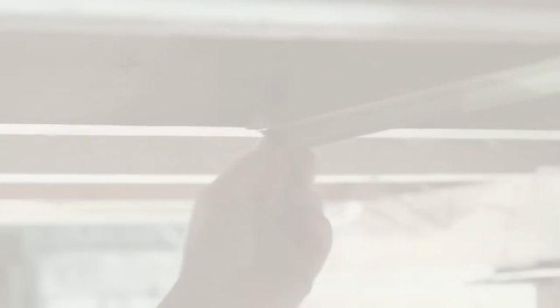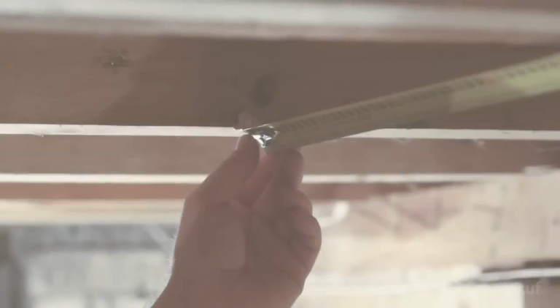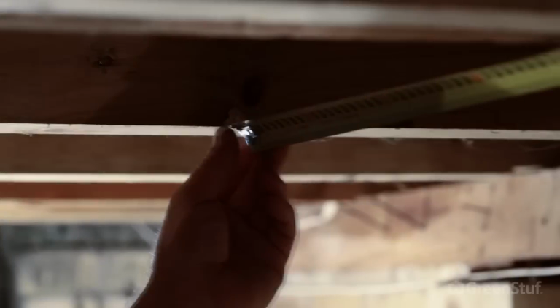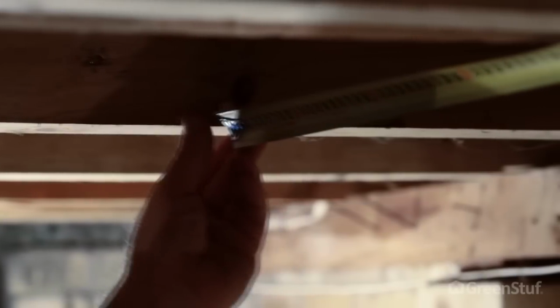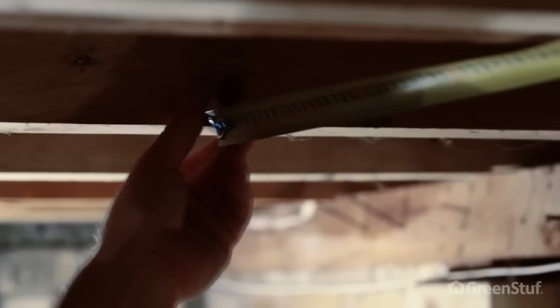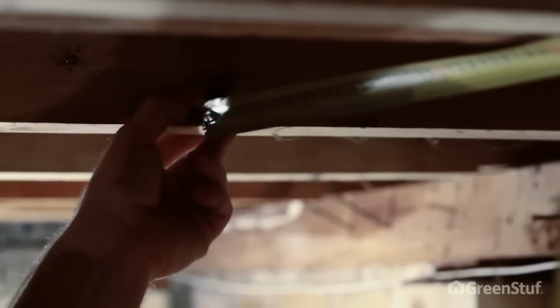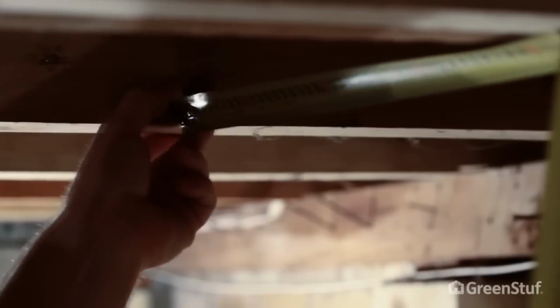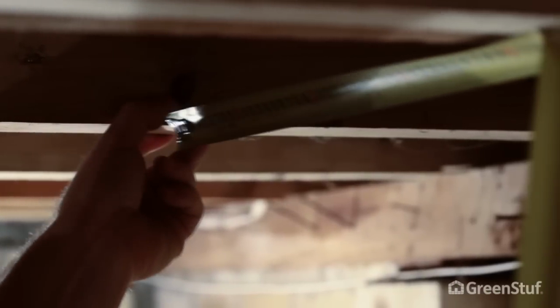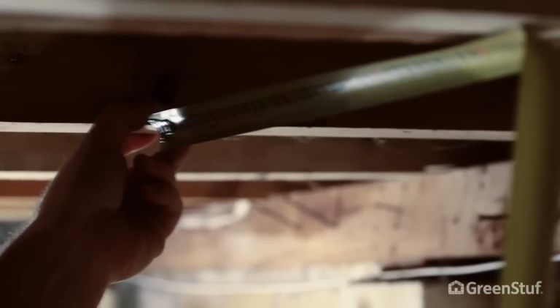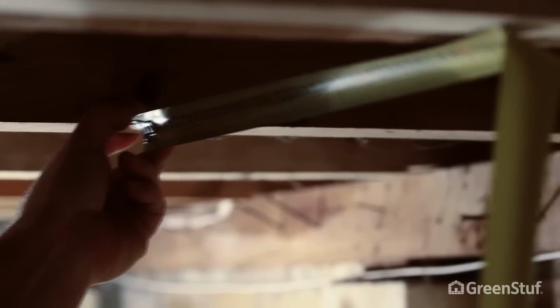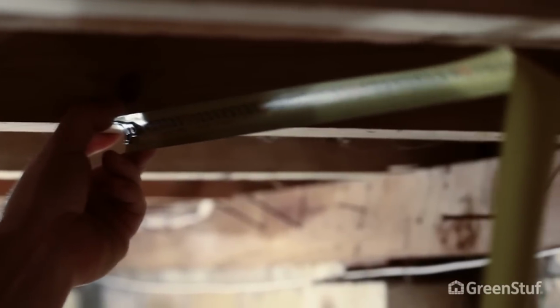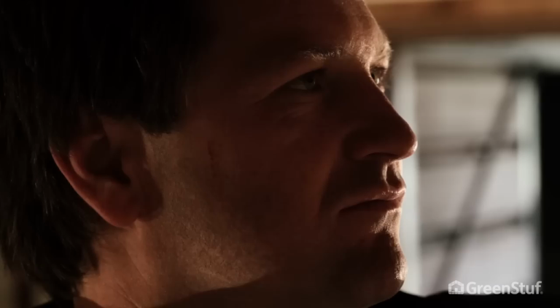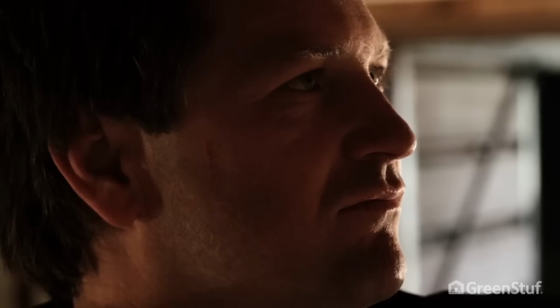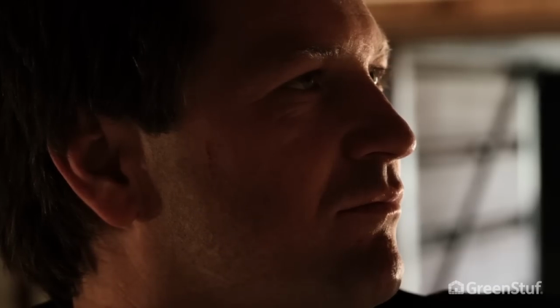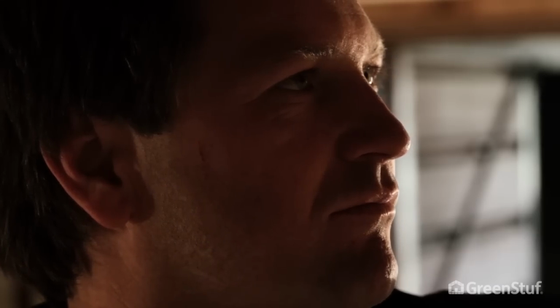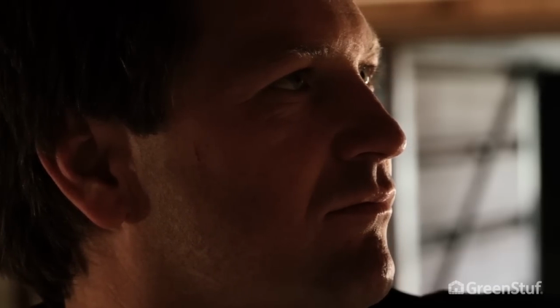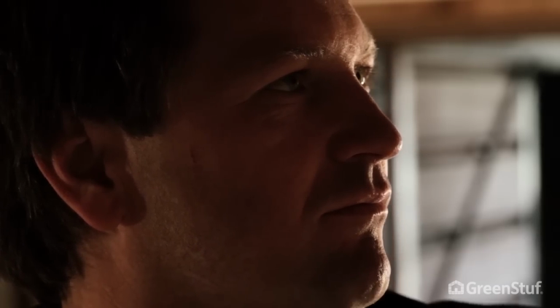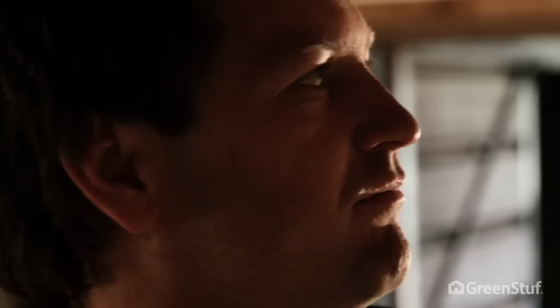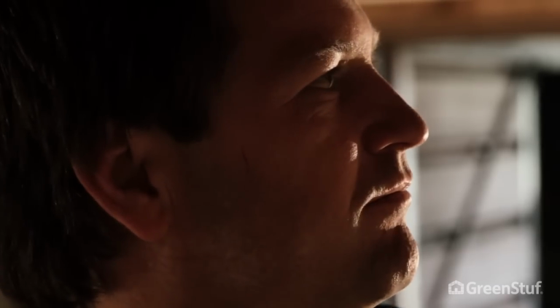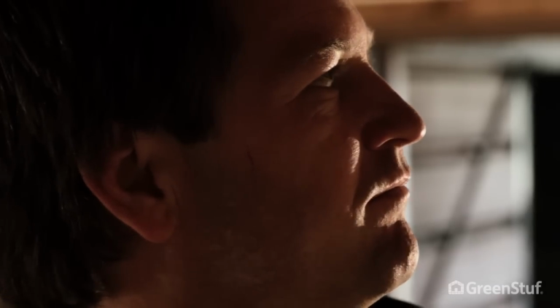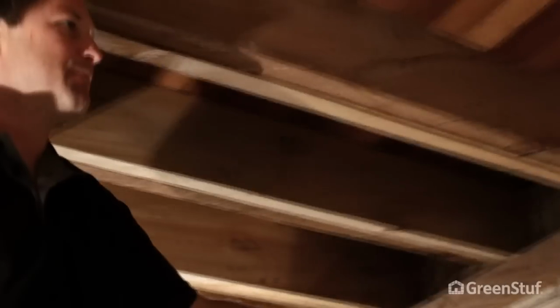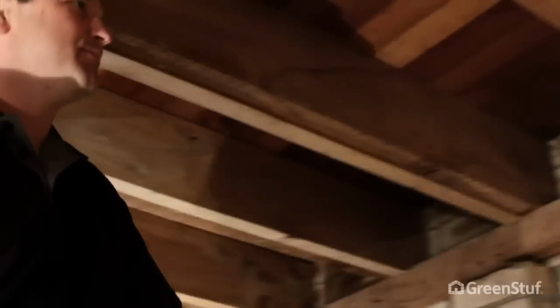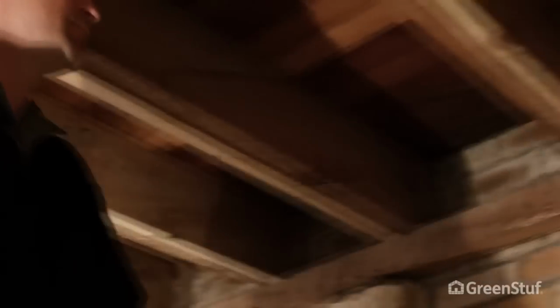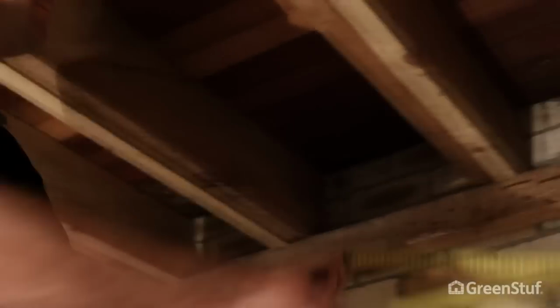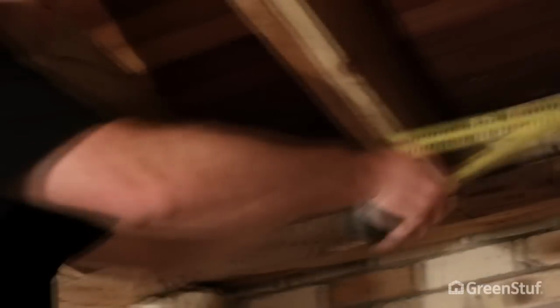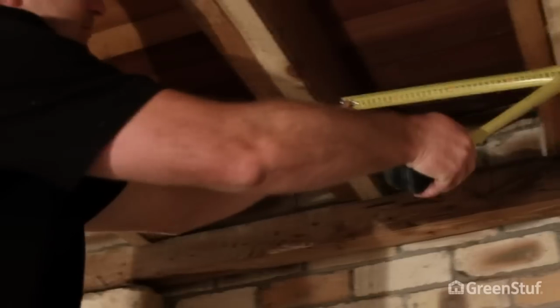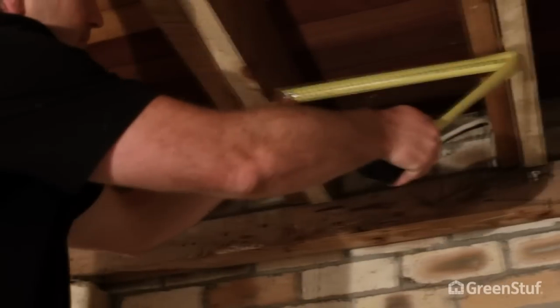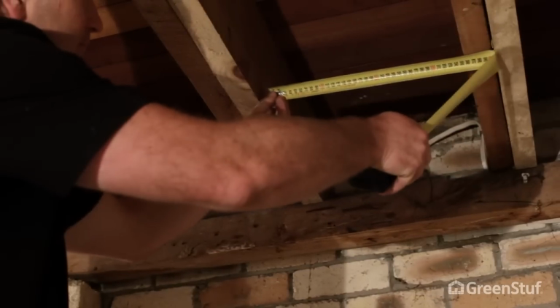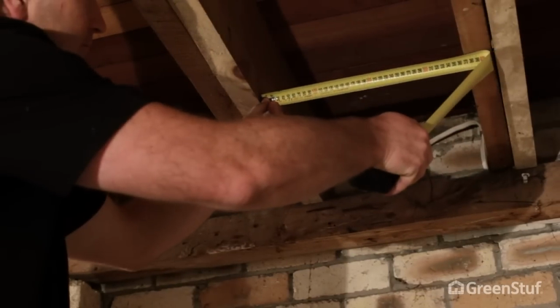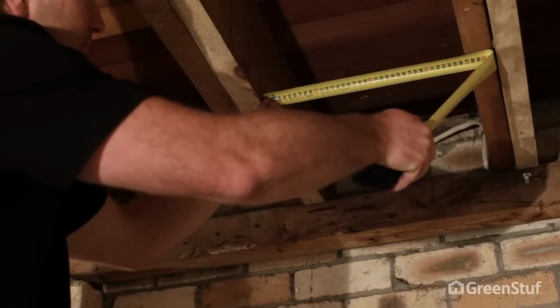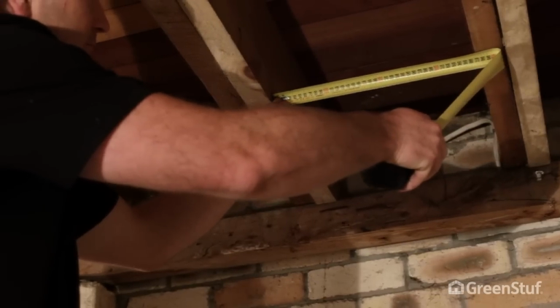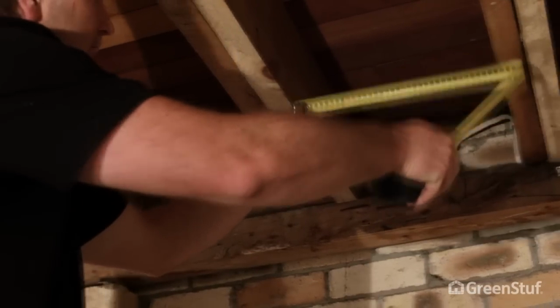GreenStuff Underfloor is available in a range of width options, so you should choose the product width to best suit the framing size. Joist widths can vary, so make sure you've measured more than just one.